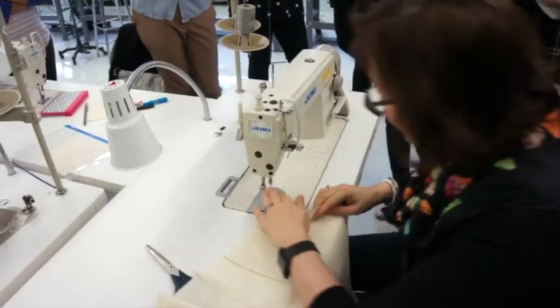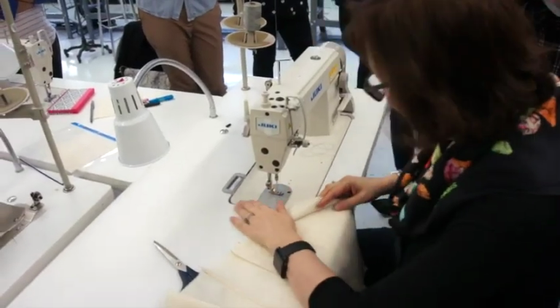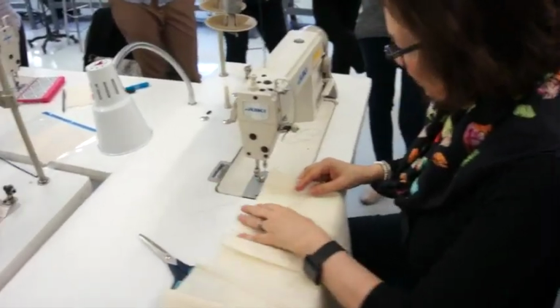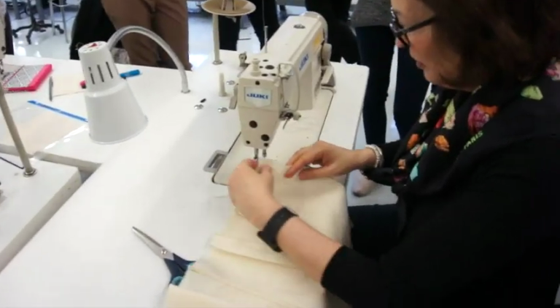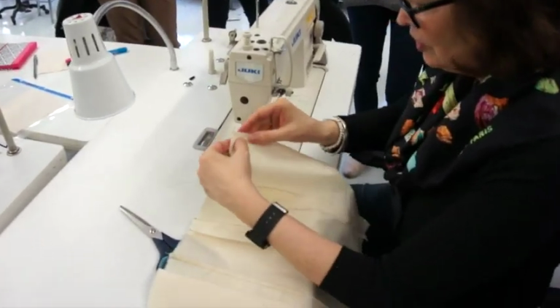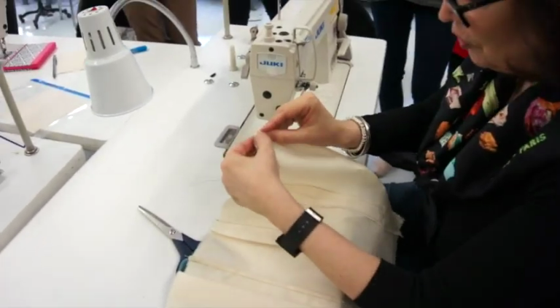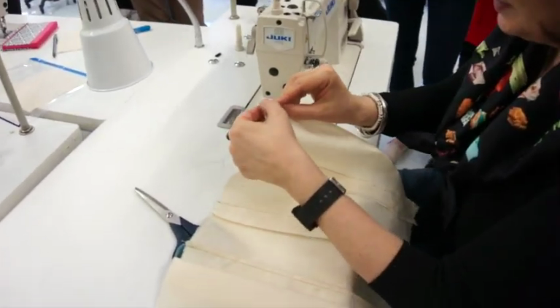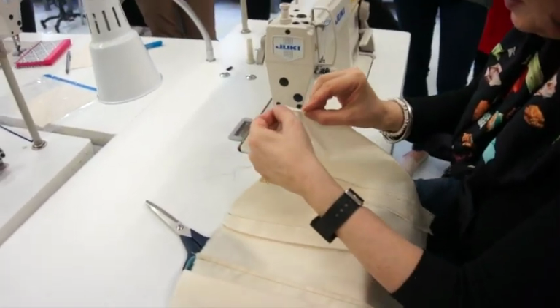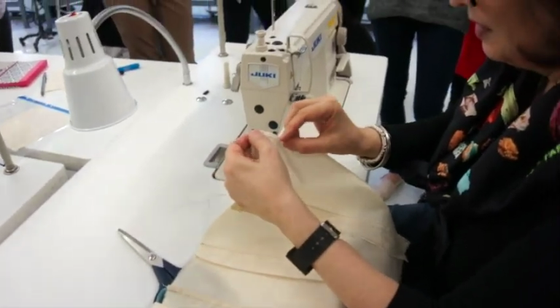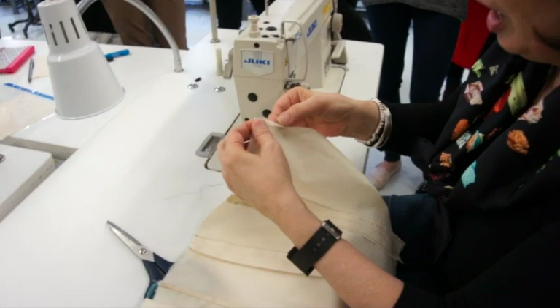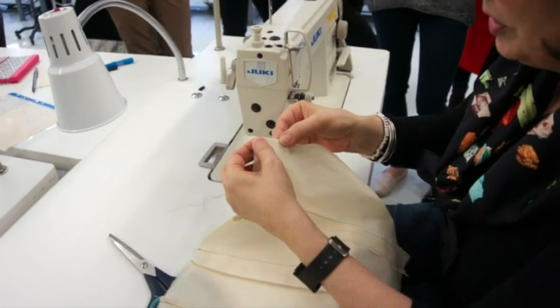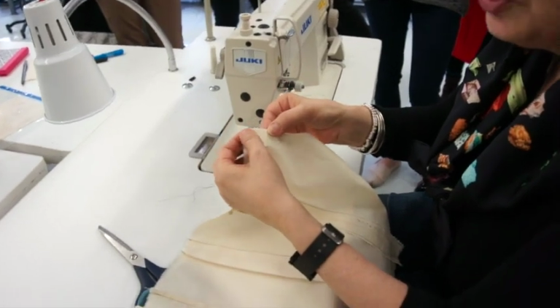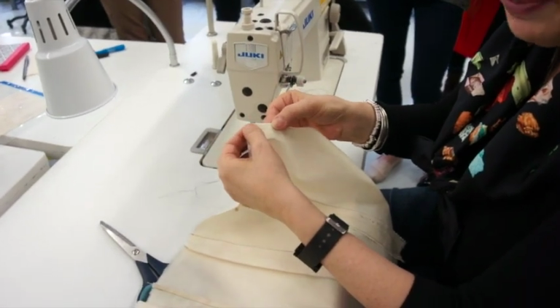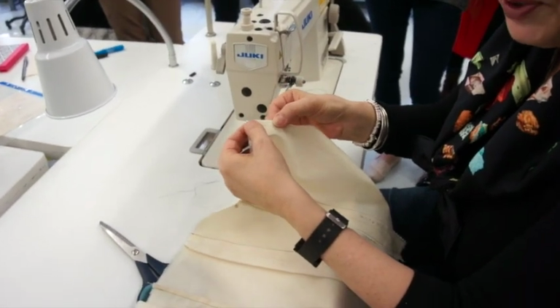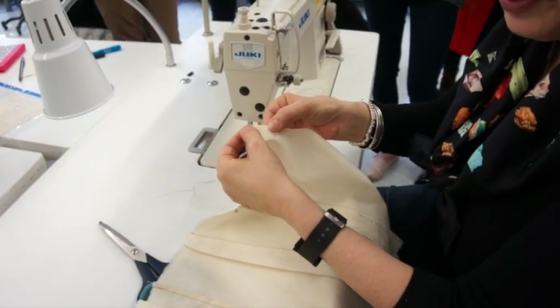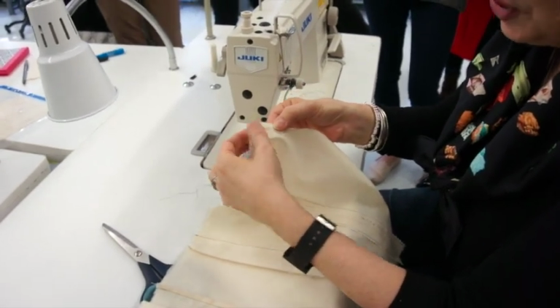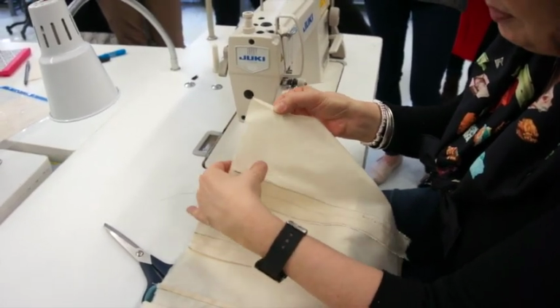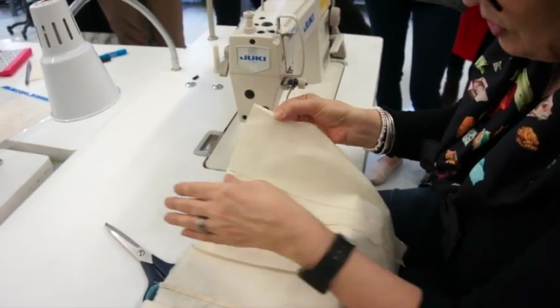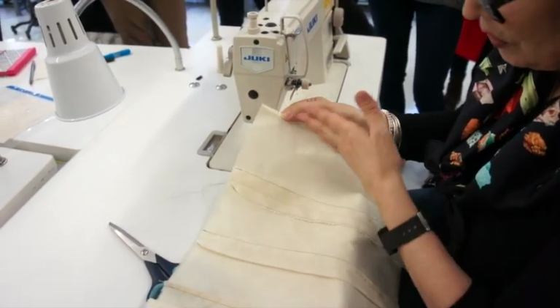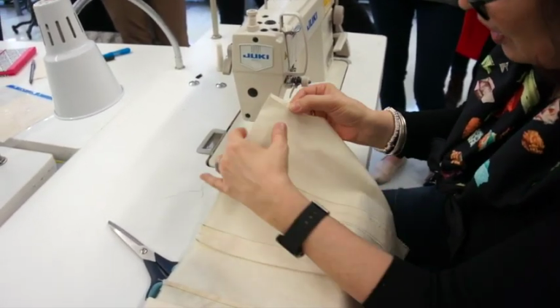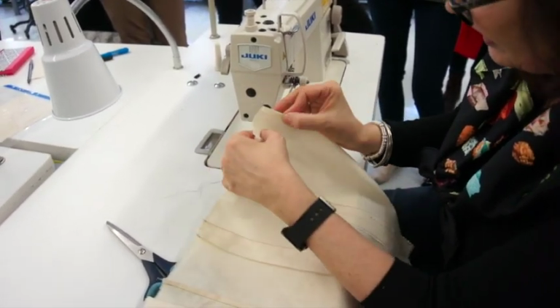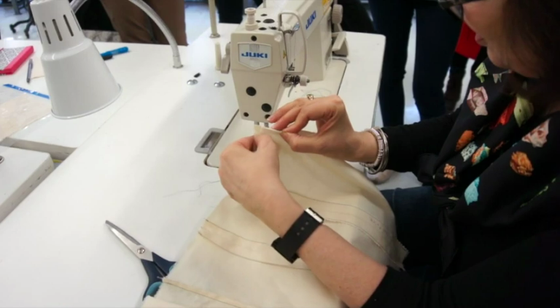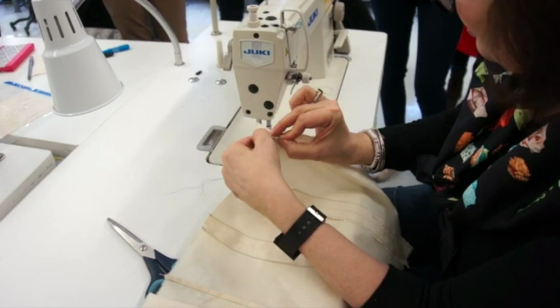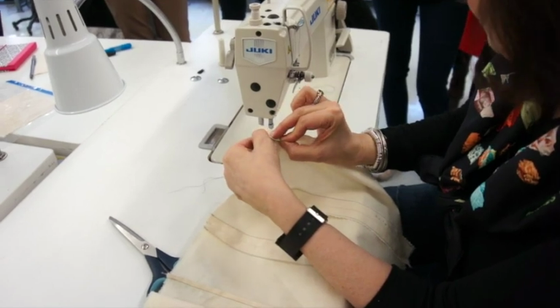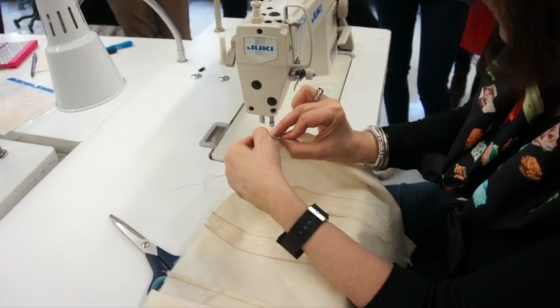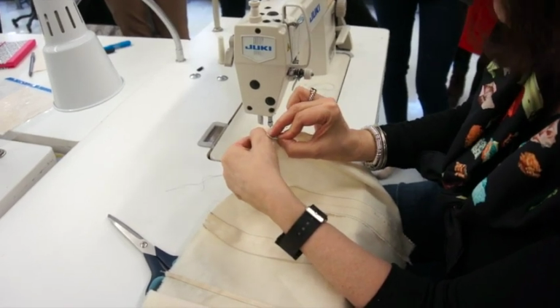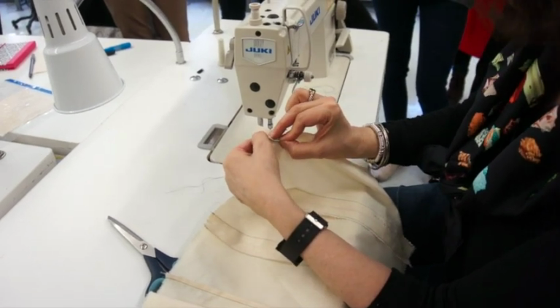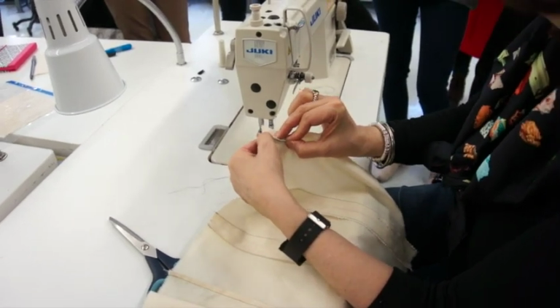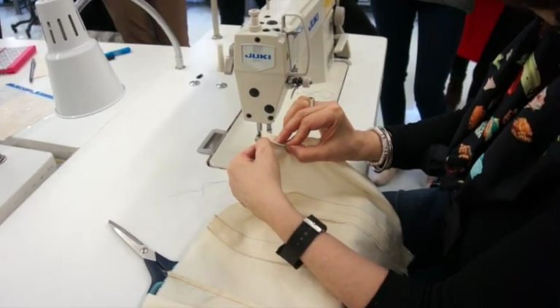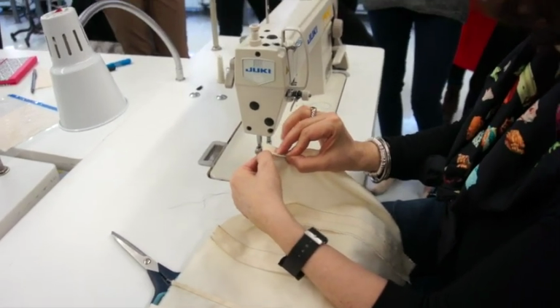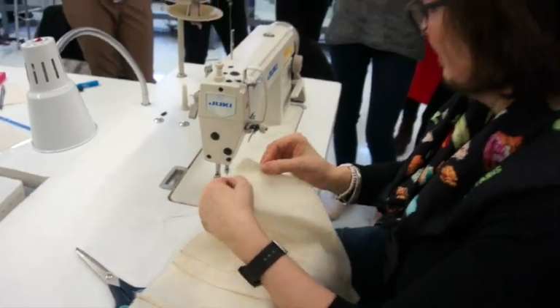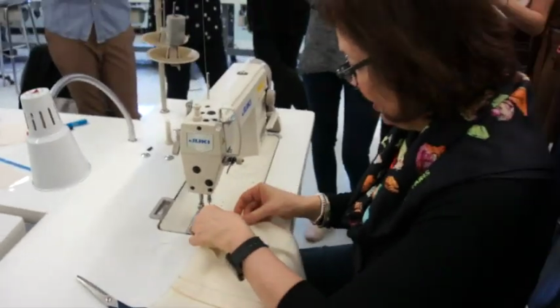So step one, what I'm going to do is a small Taylor's Edge. Remember, you're doing this all on the inside because you want the hem as if this was the inside of the garment.